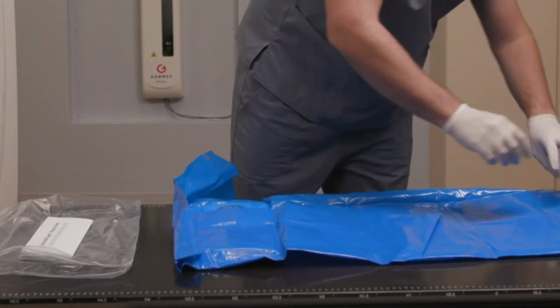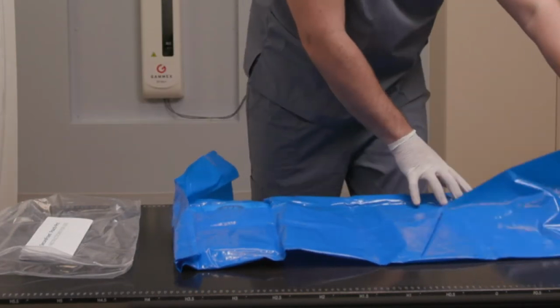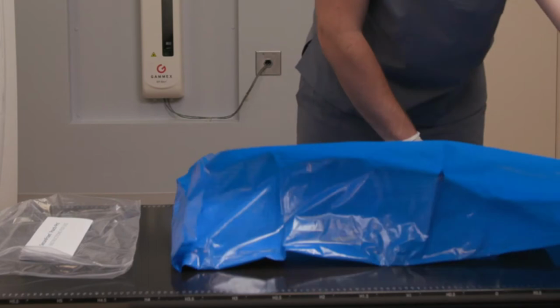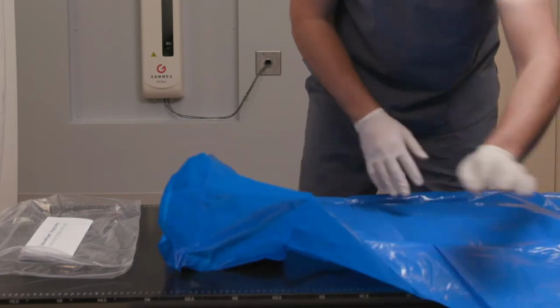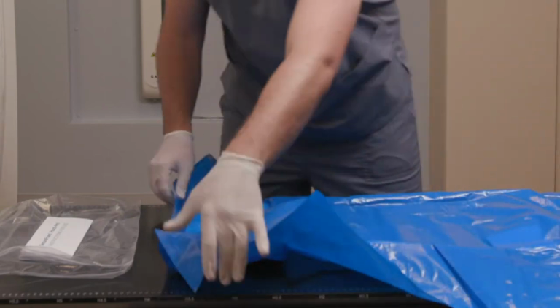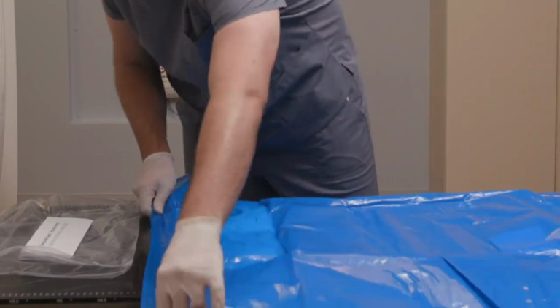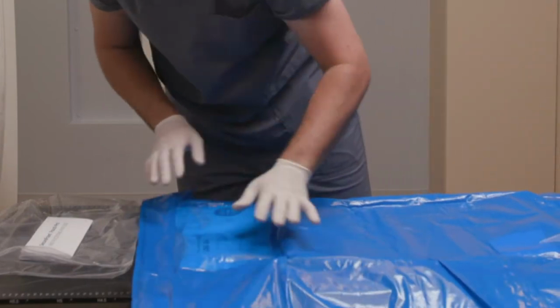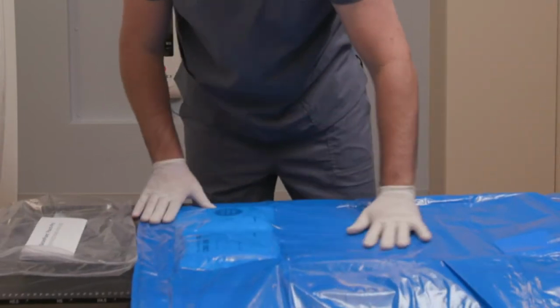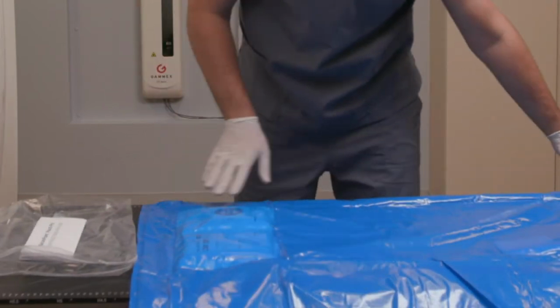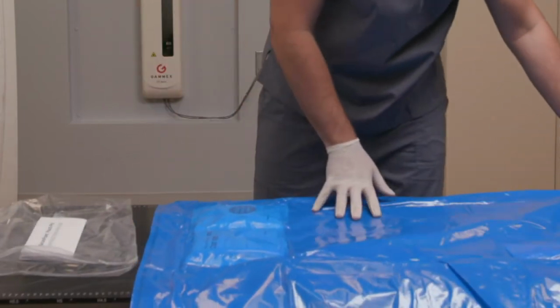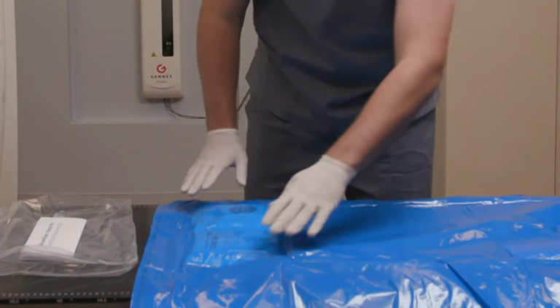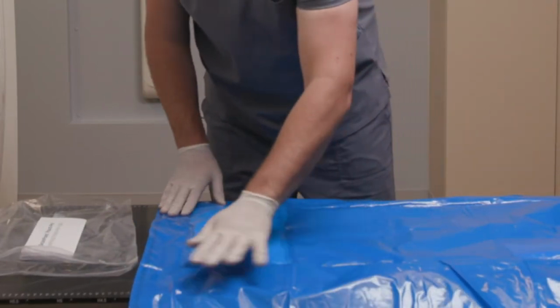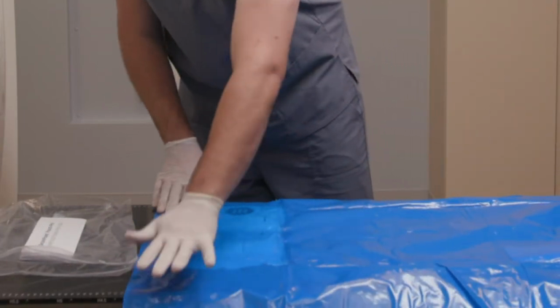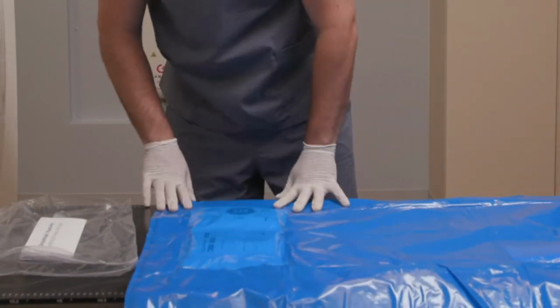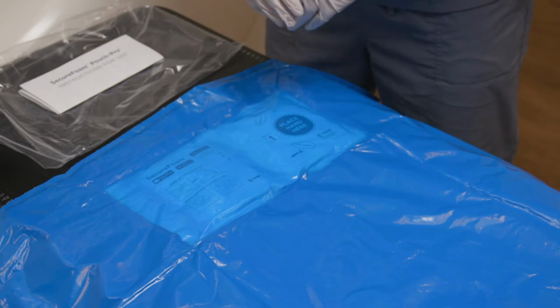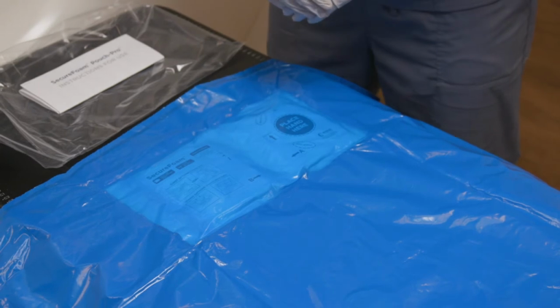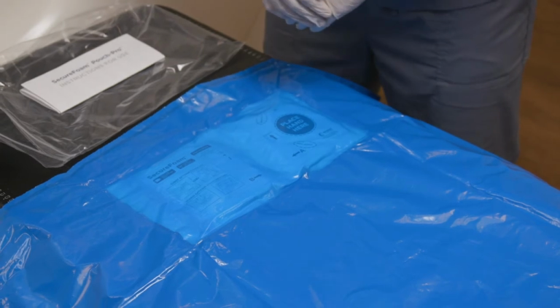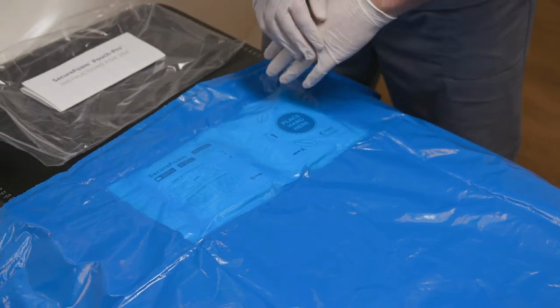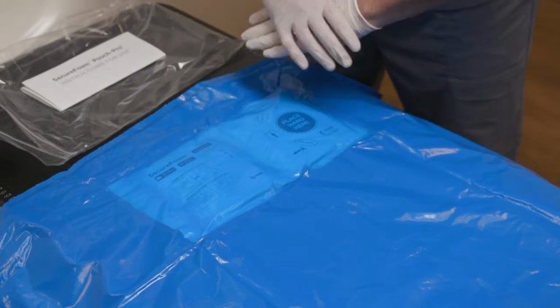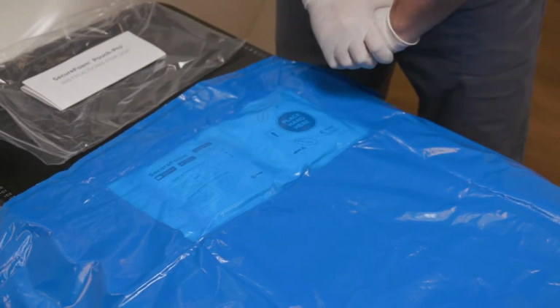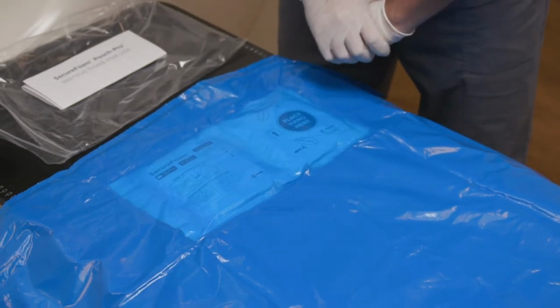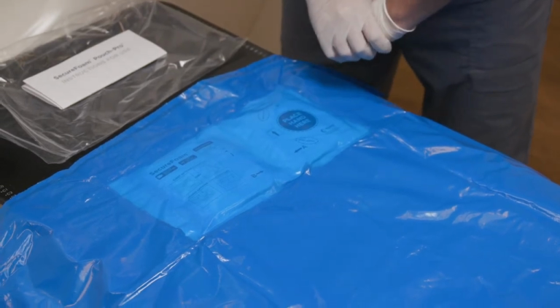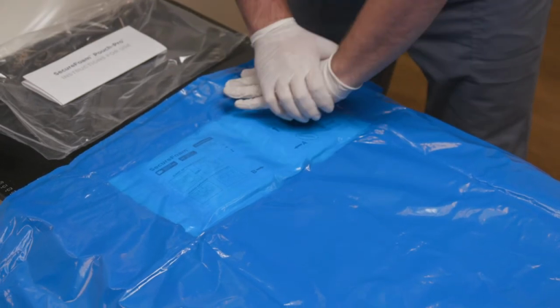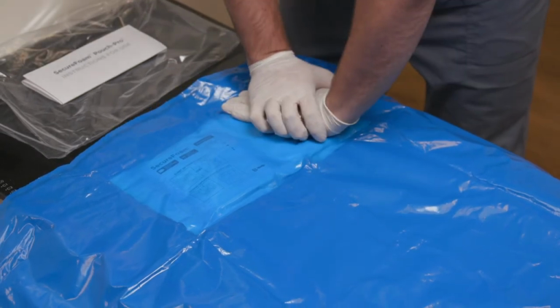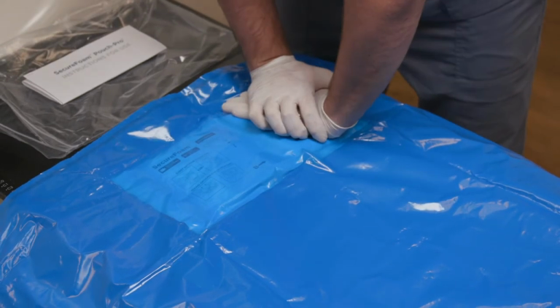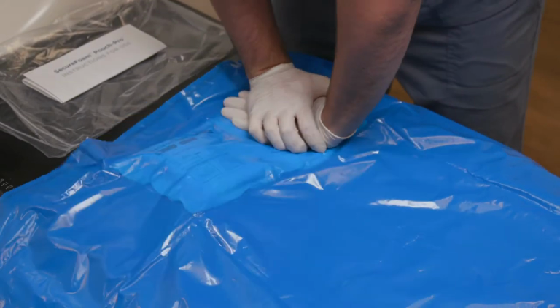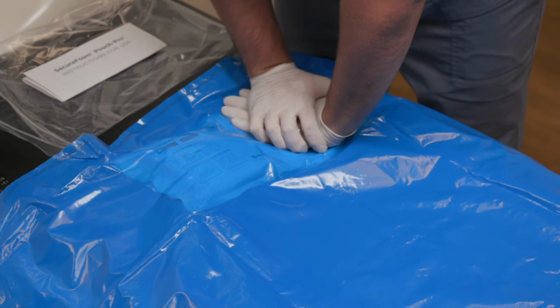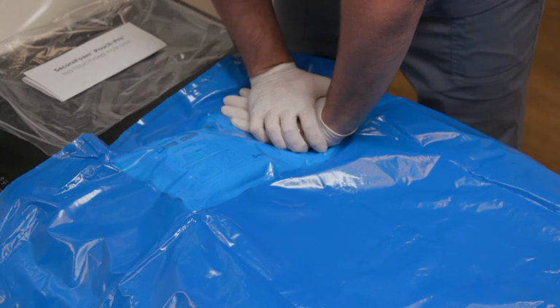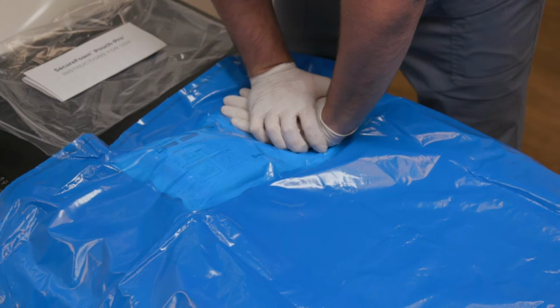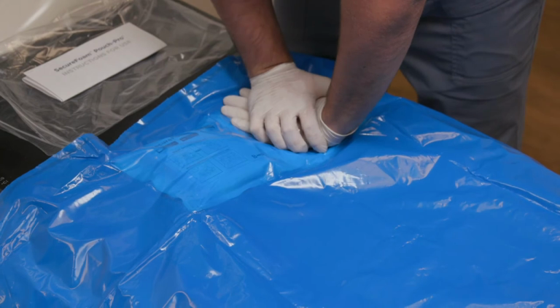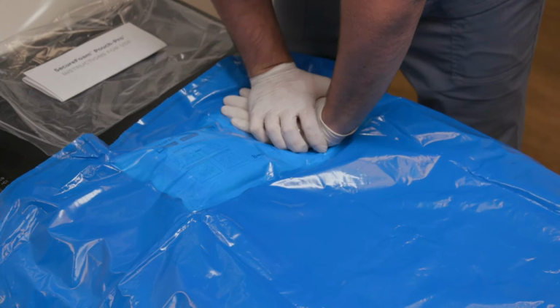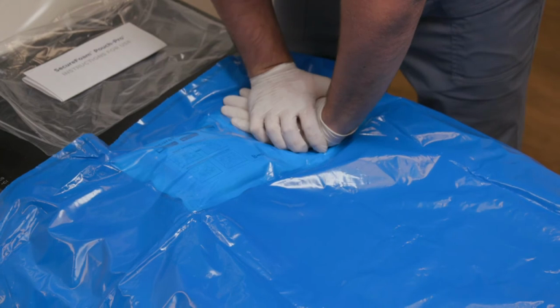Prepare your treatment table by unfolding the large plastic foaming bag in front of you. To burst the pouch, place two hands, one on top of the other, on the area marked Place Hand Here. When you're ready, push straight down with both hands until the middle seal breaks.